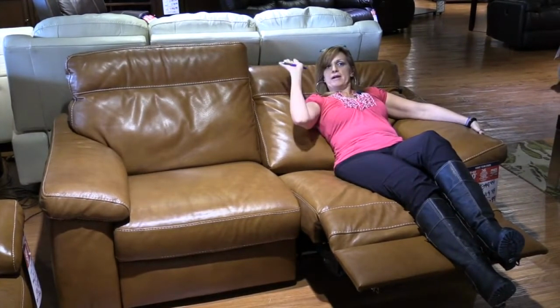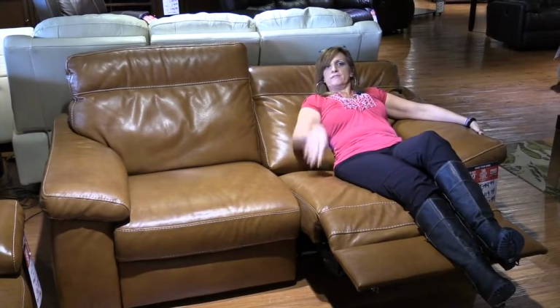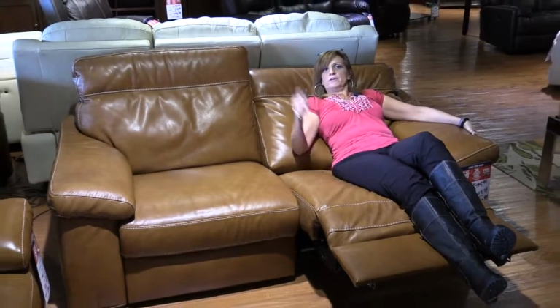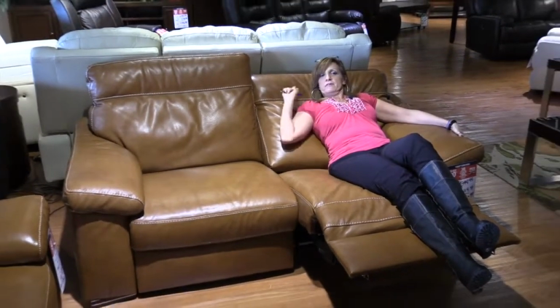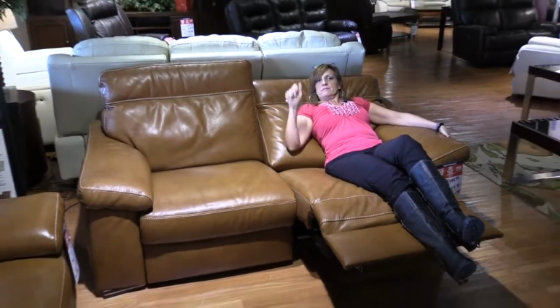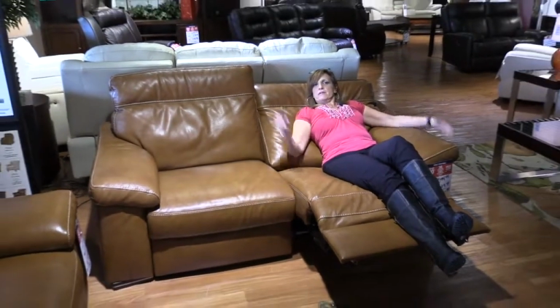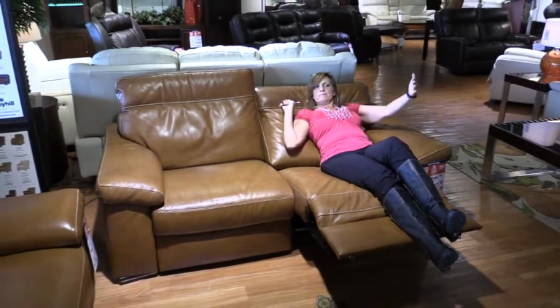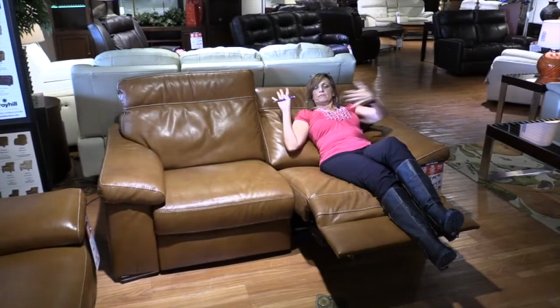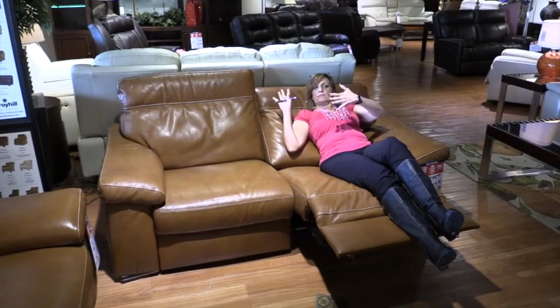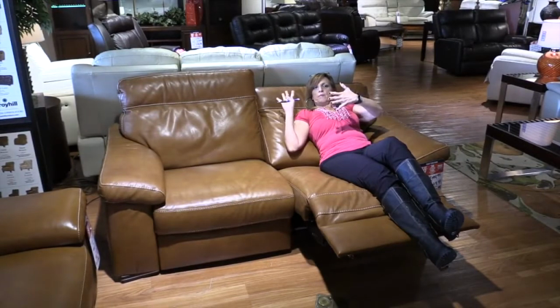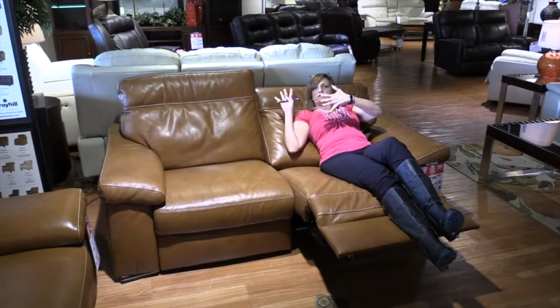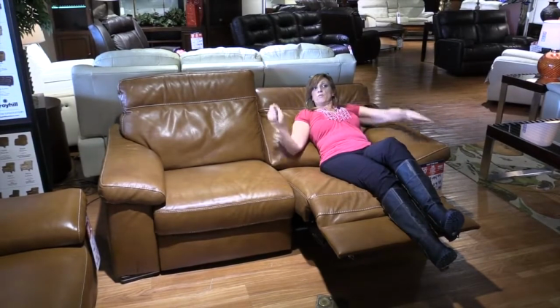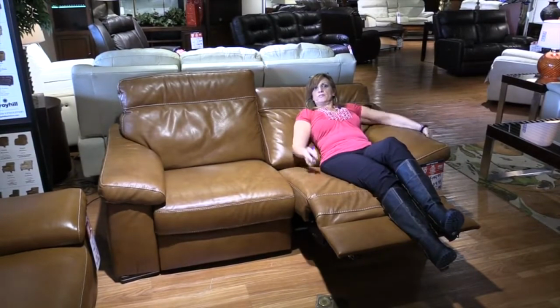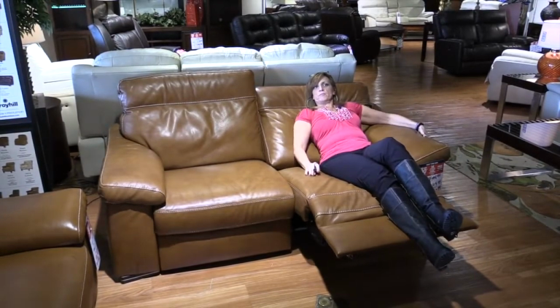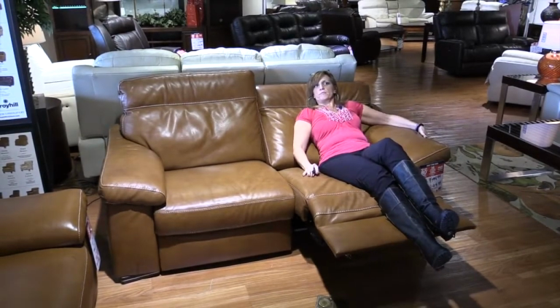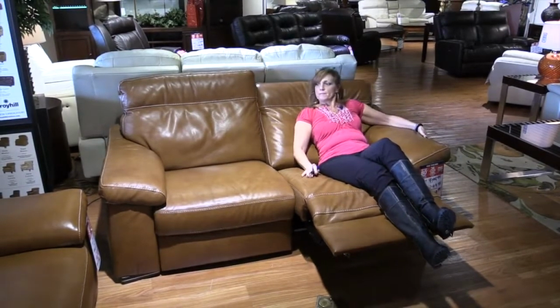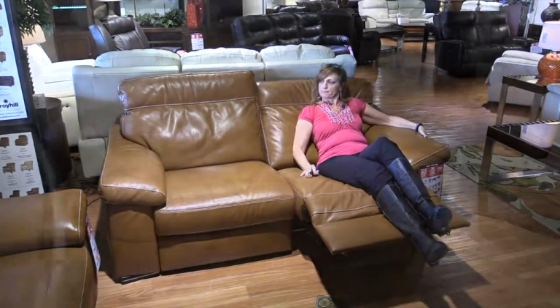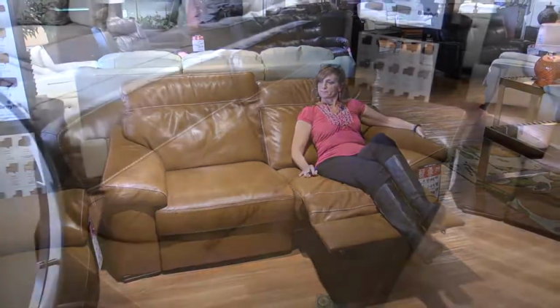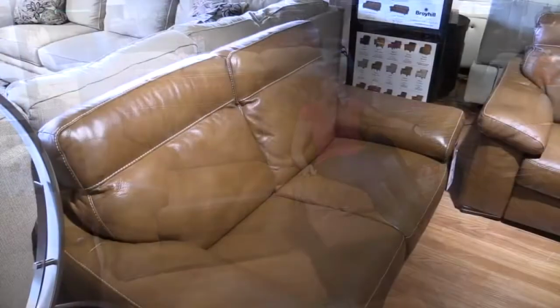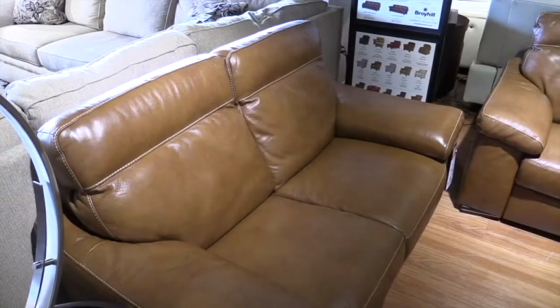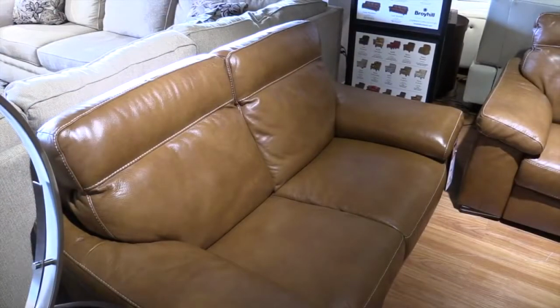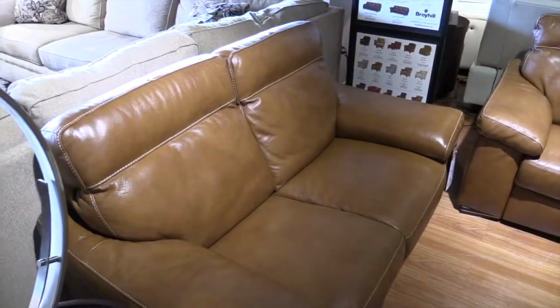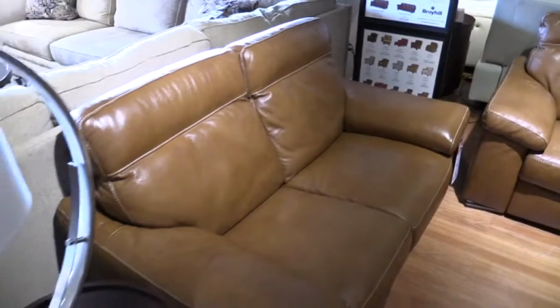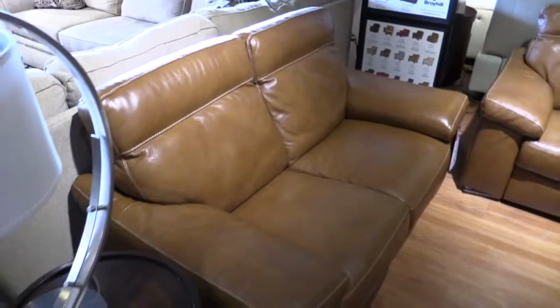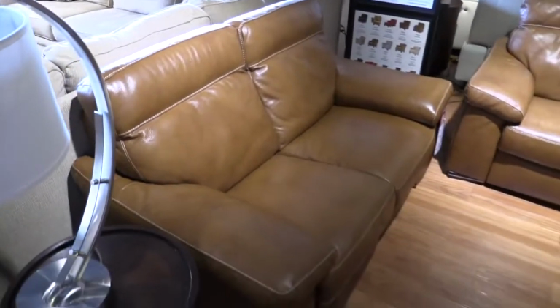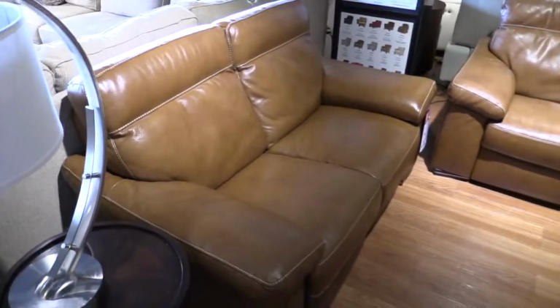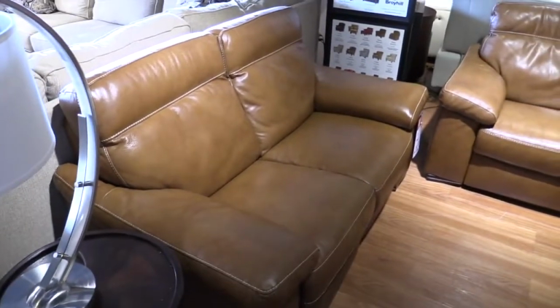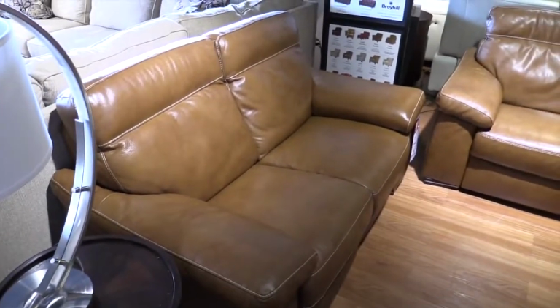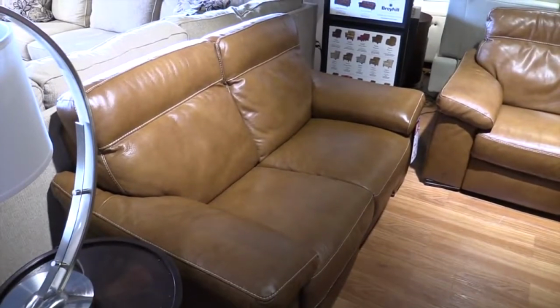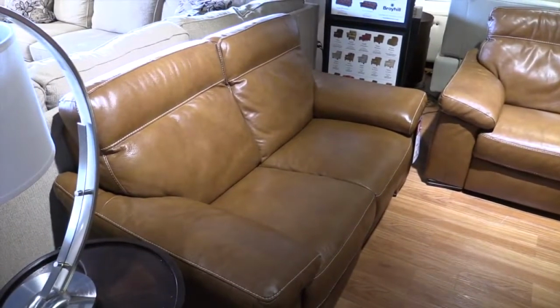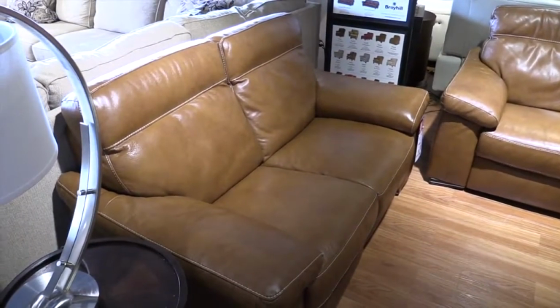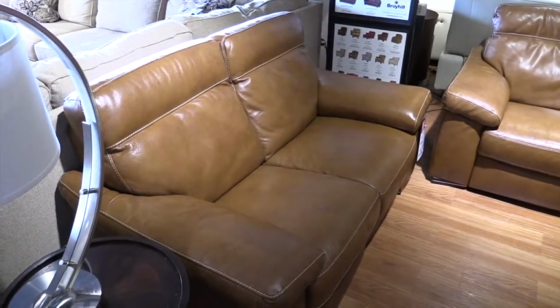back, to give you that proximity to the wall so you don't have to pull it away from the wall. This is a 2 over 2 love seat — it is just a smaller version of the 2 over 2 sofa.